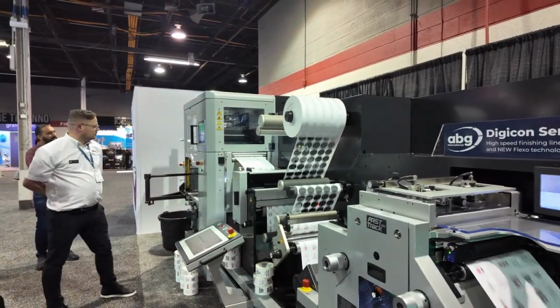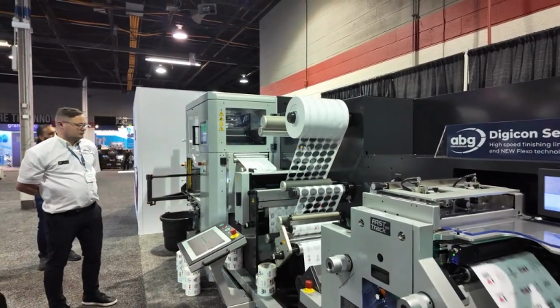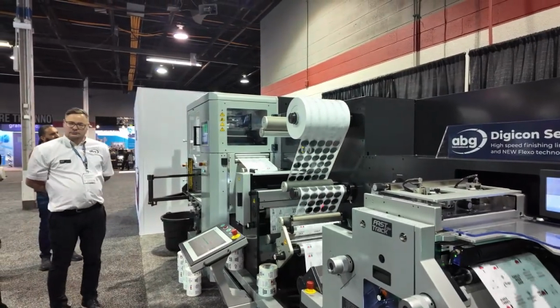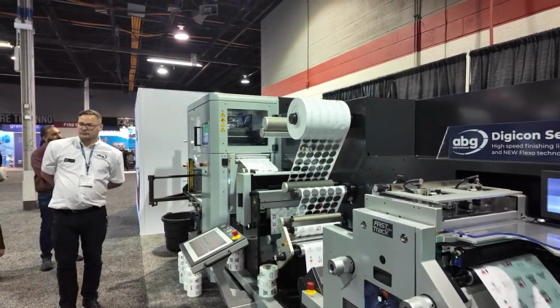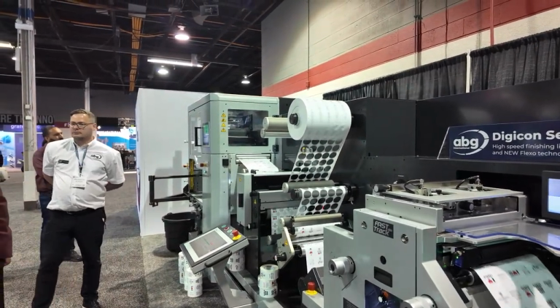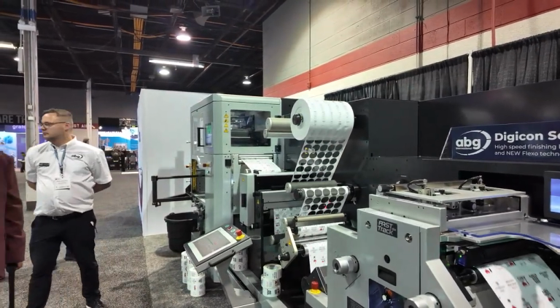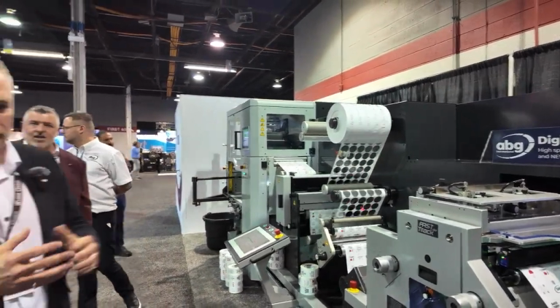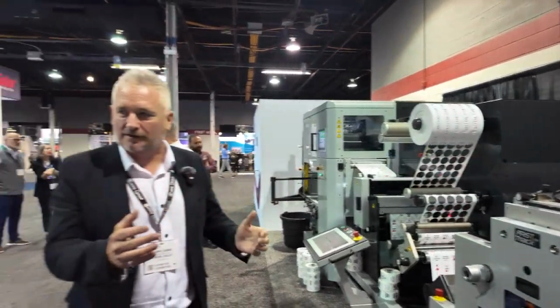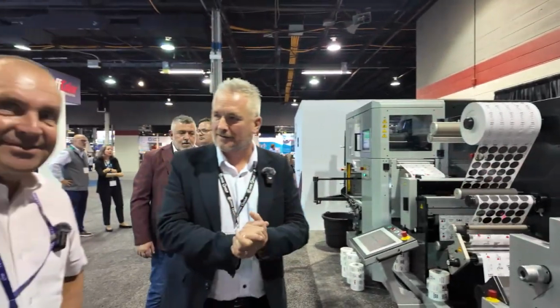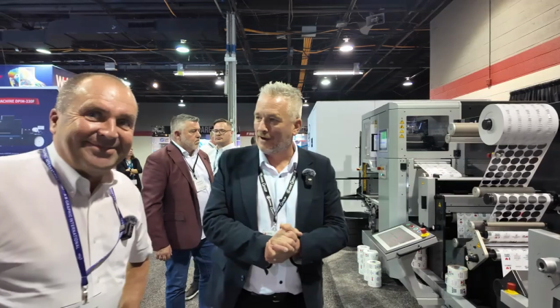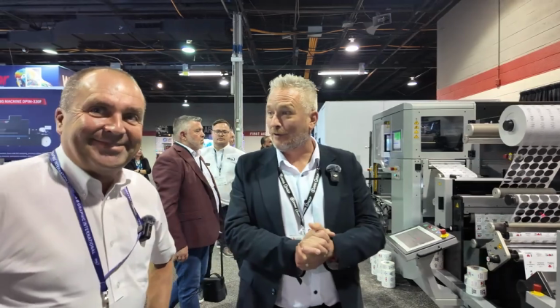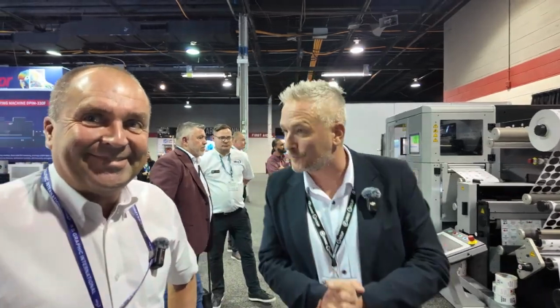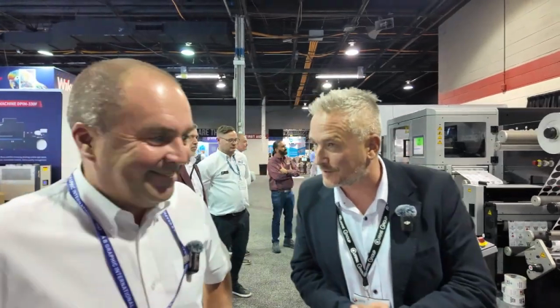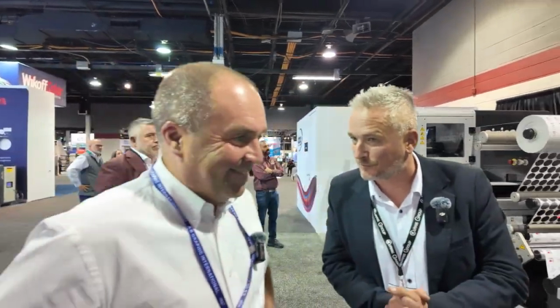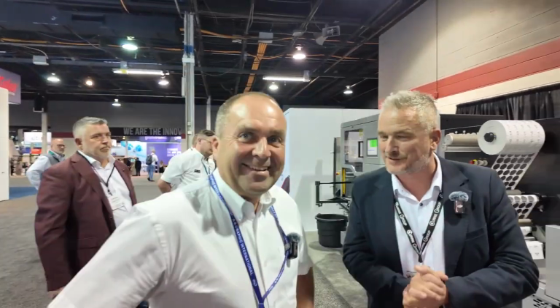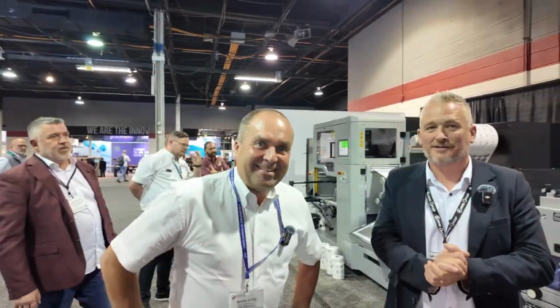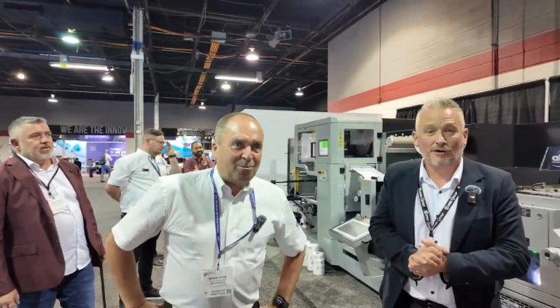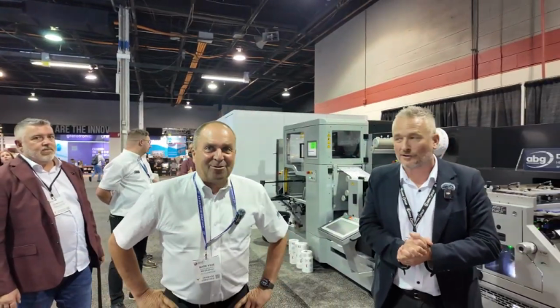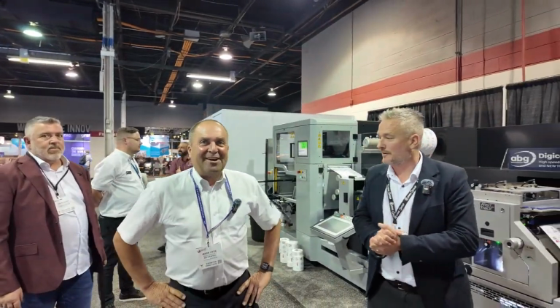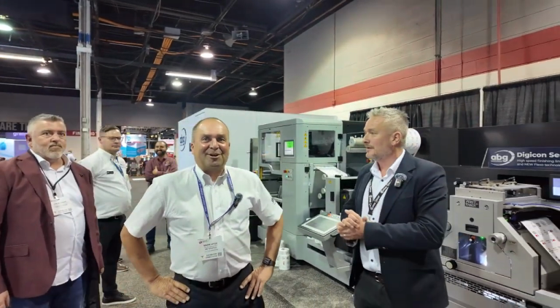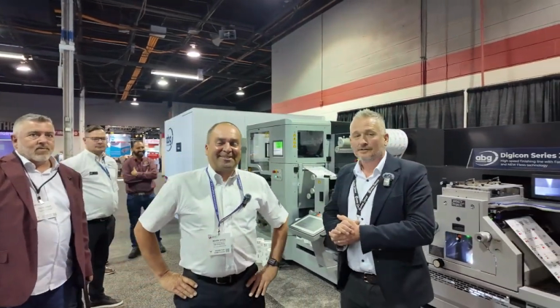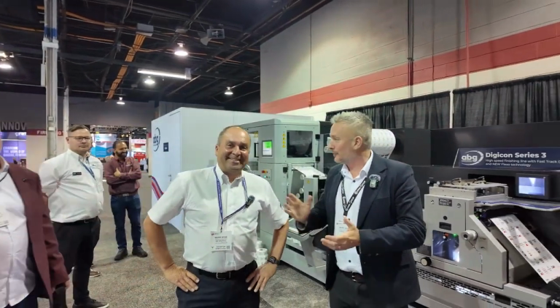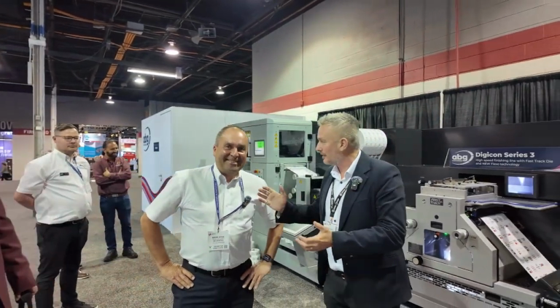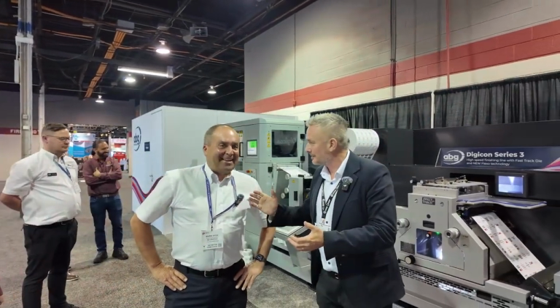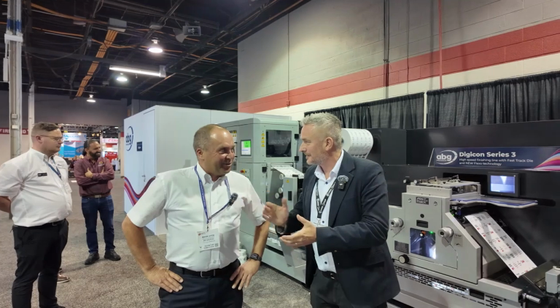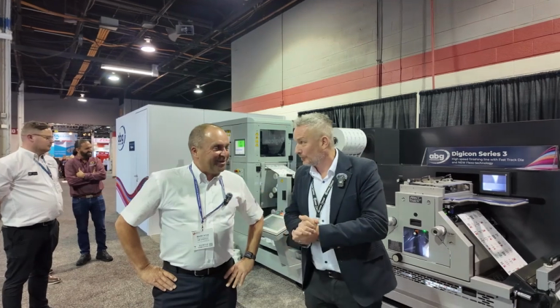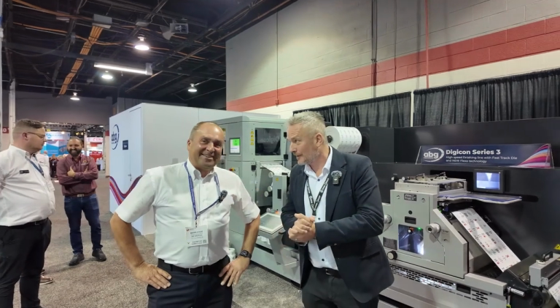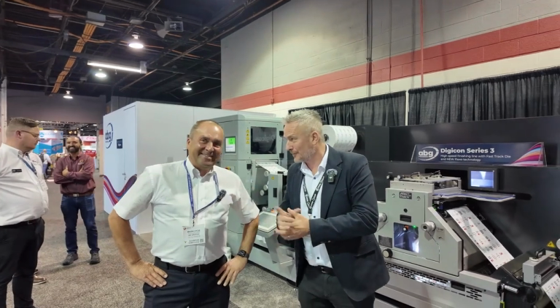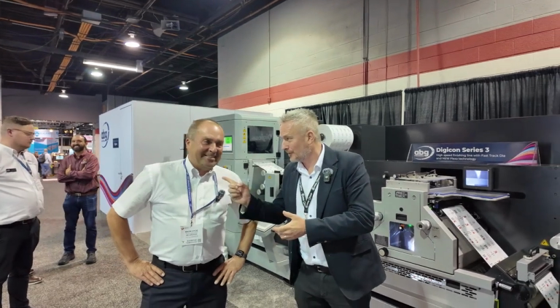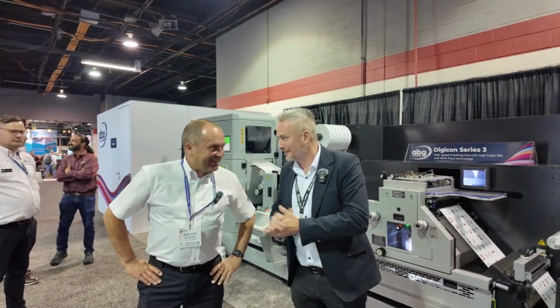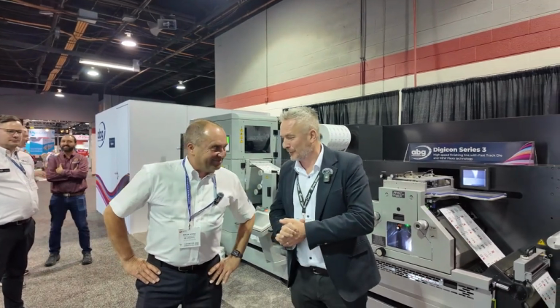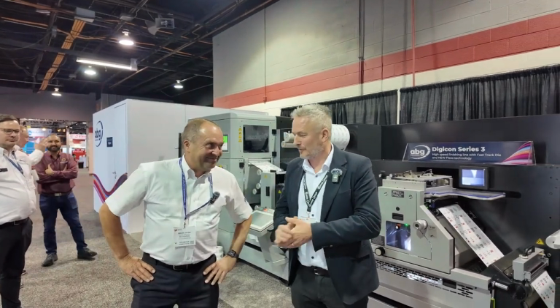Very impressive. I expect you're going to take a lot of orders for these — very exciting. Hope so! Thank you again. And we'll see you again soon, no doubt. Have a great show.